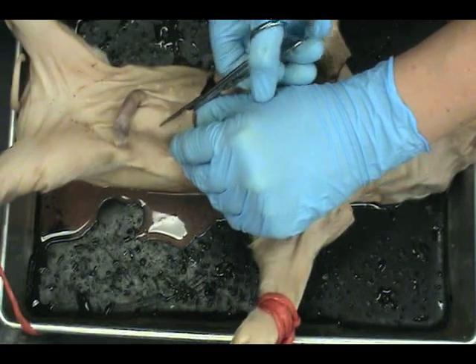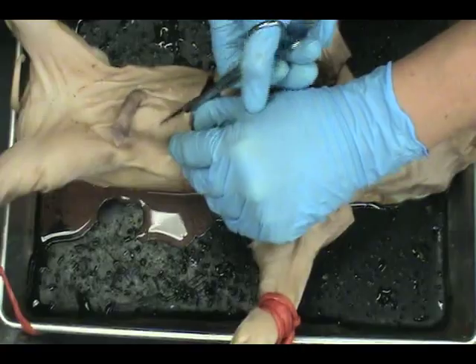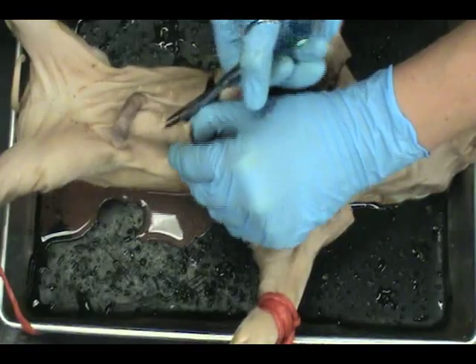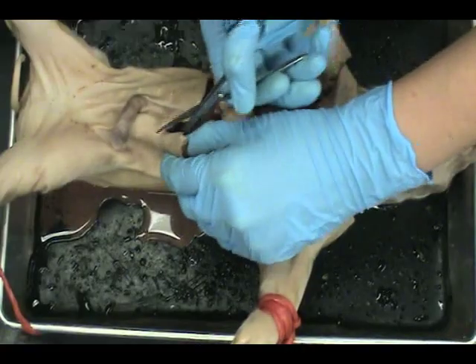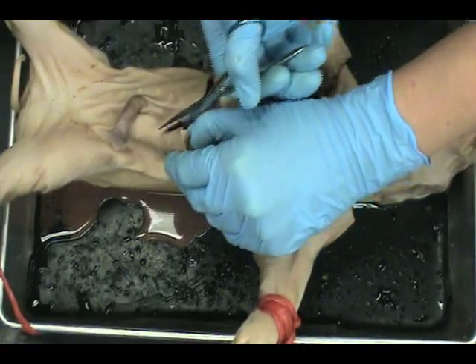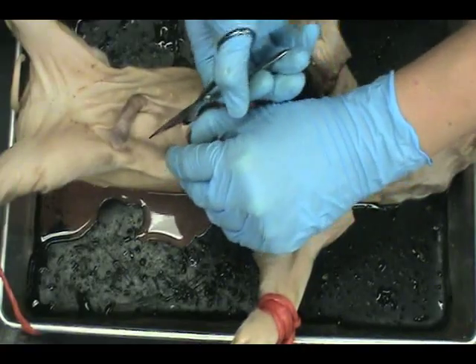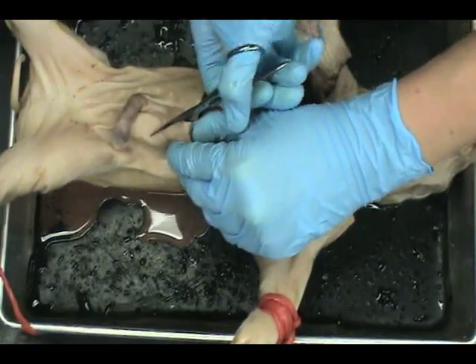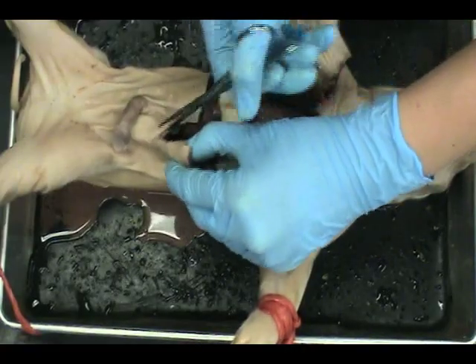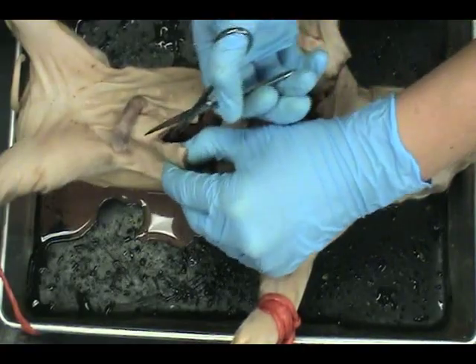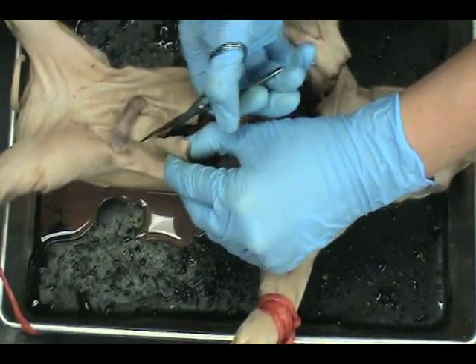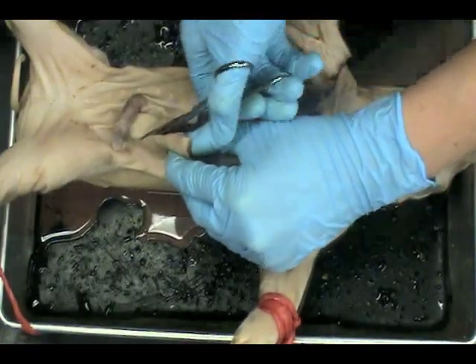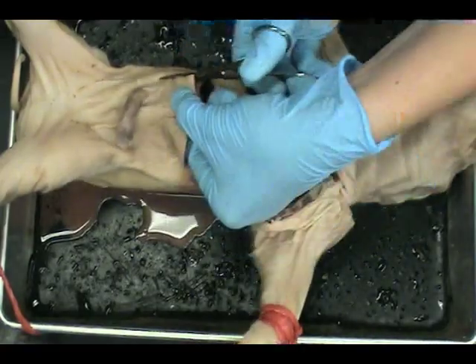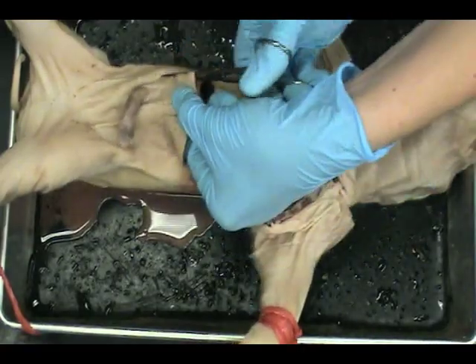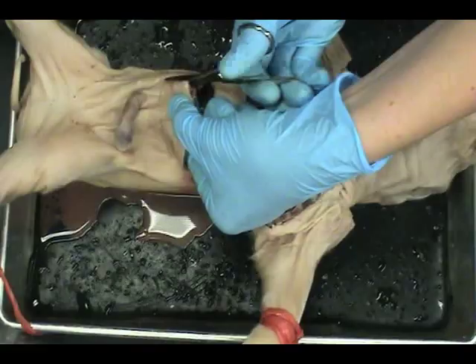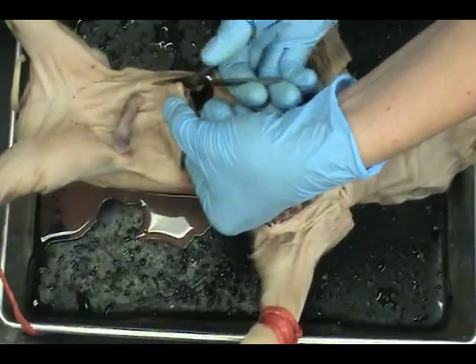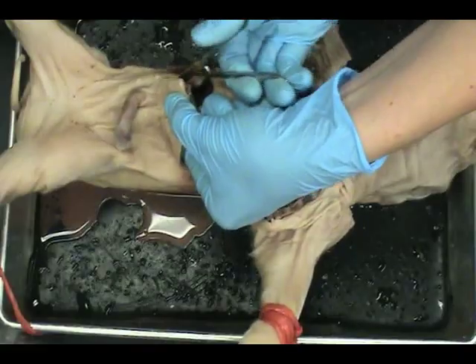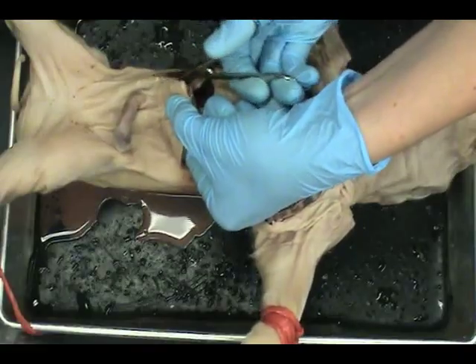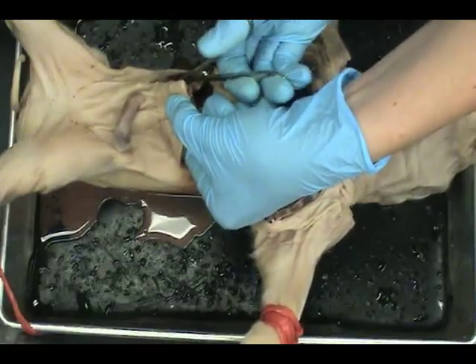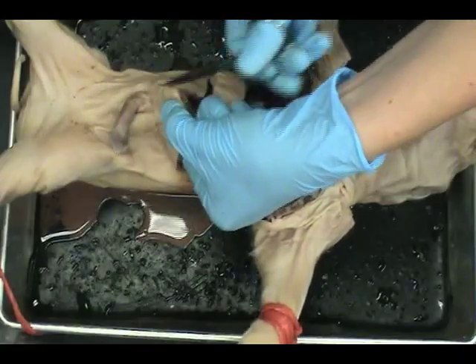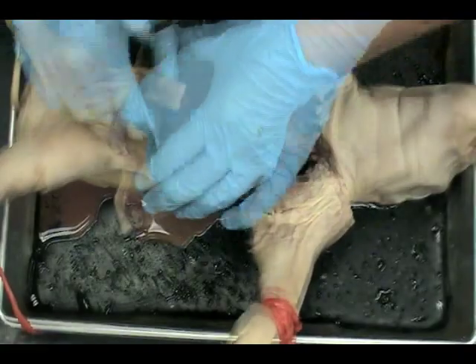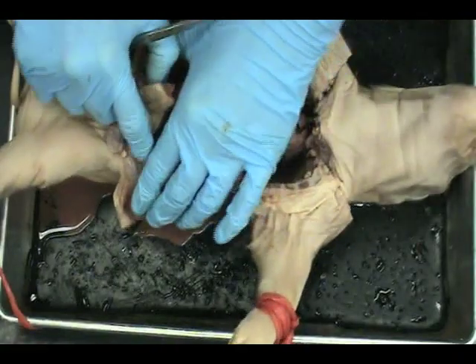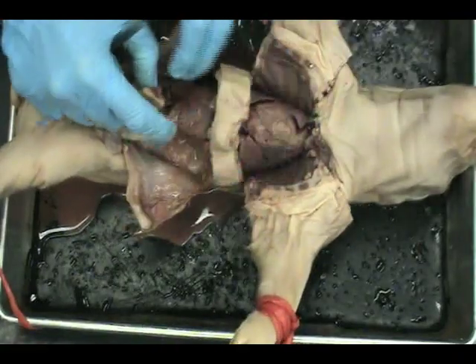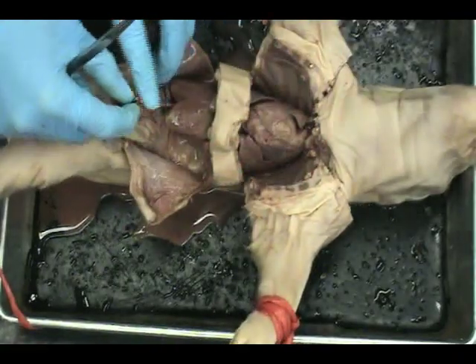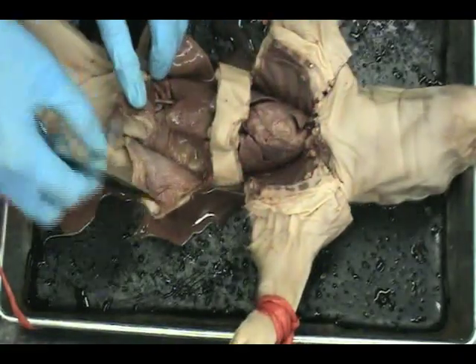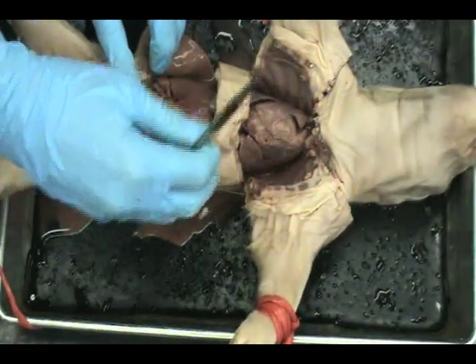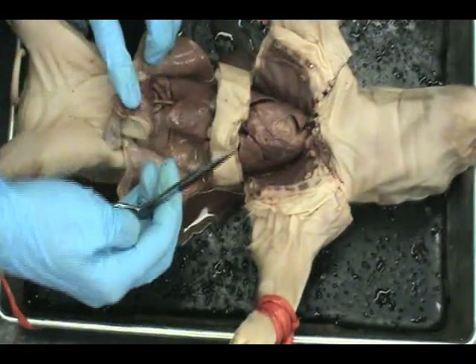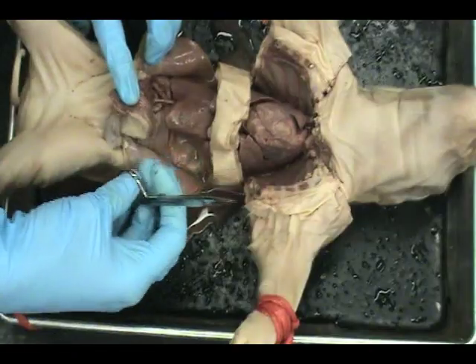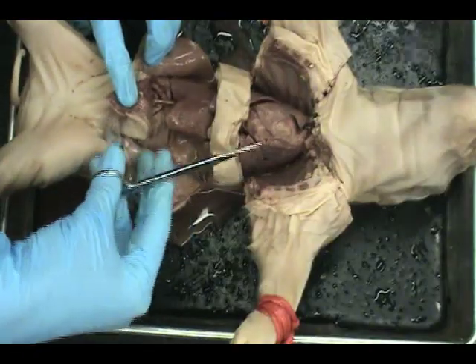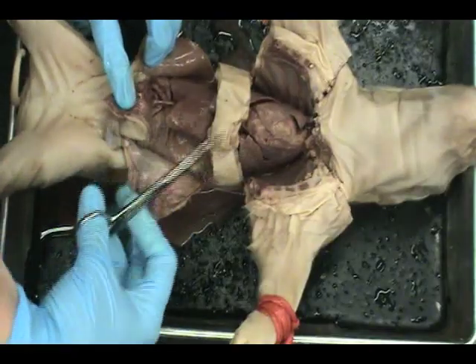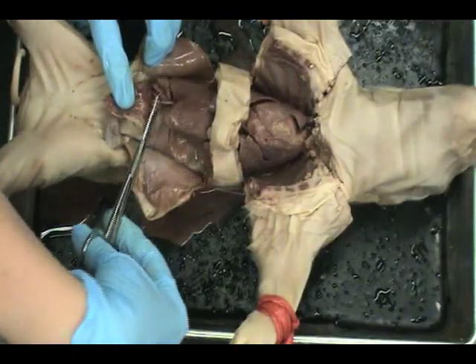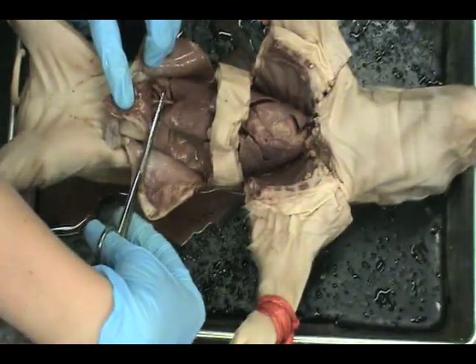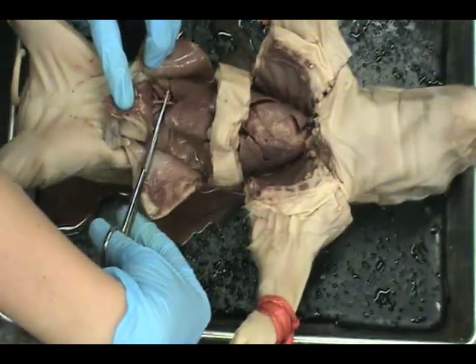From your lowest incision point, snip around the outside of the nipples. Before you can cut any further, pick up the umbilical cord and snip the vein that connects to the liver.